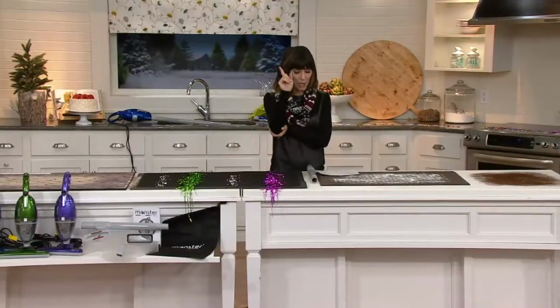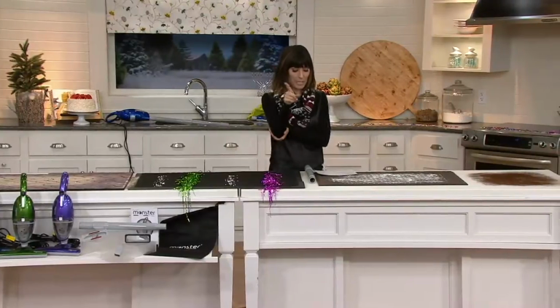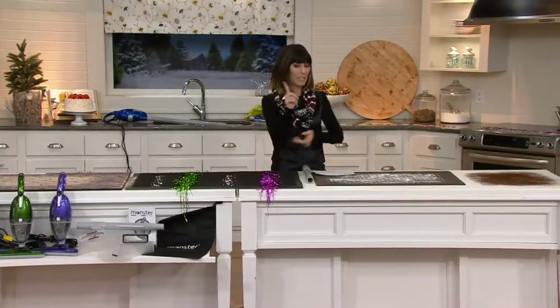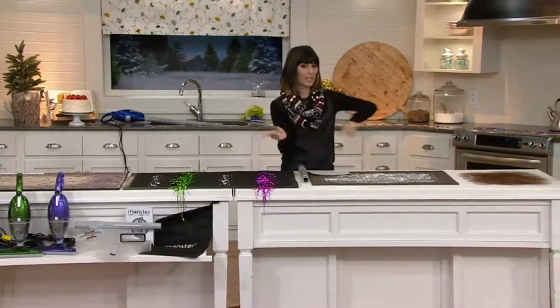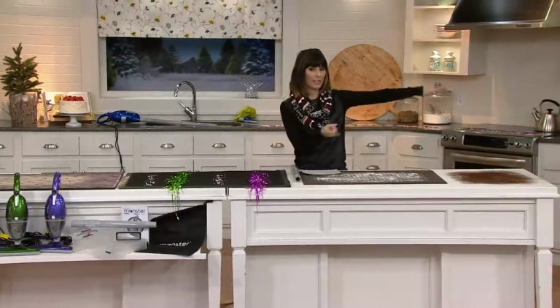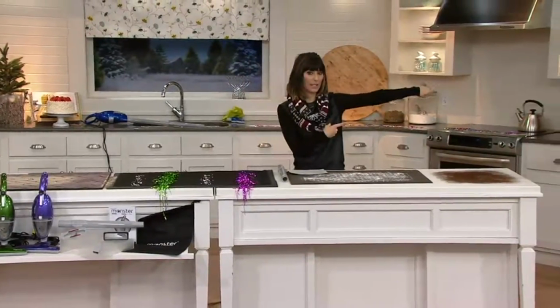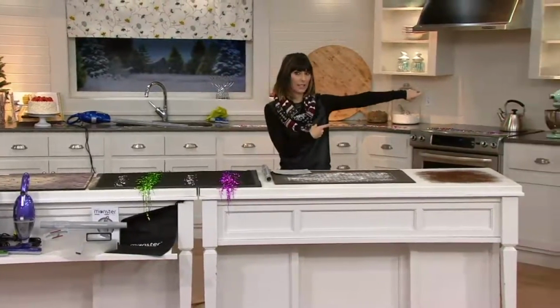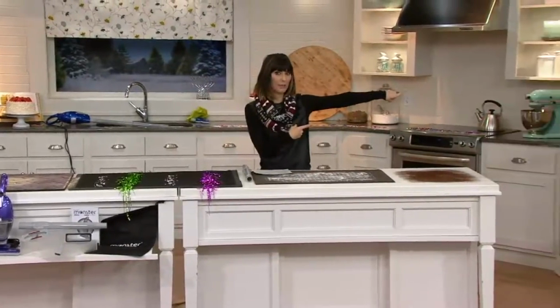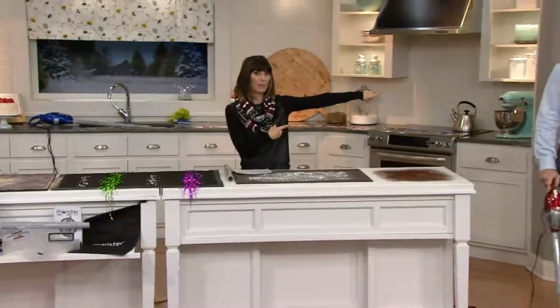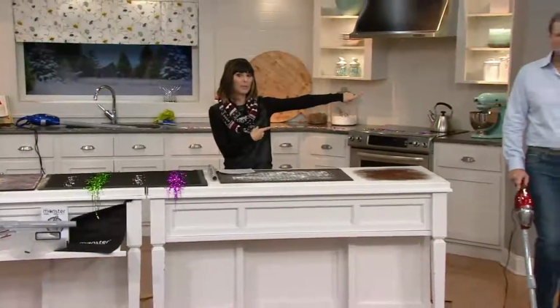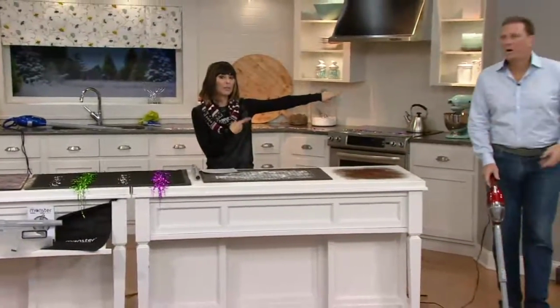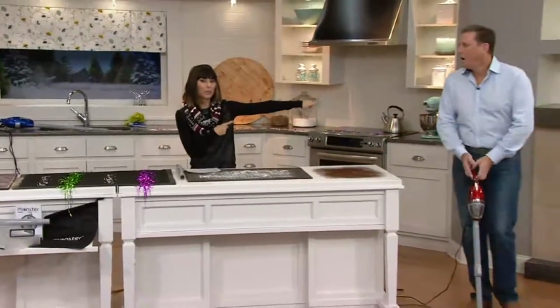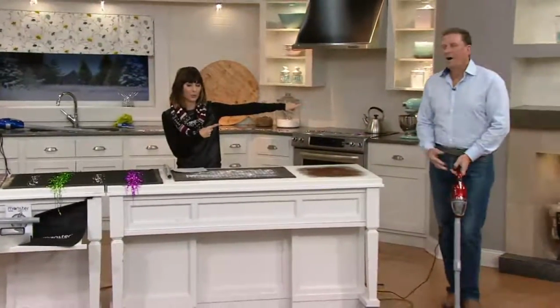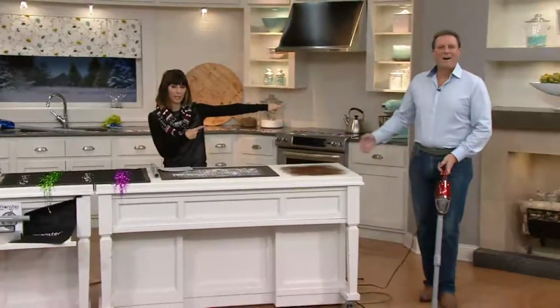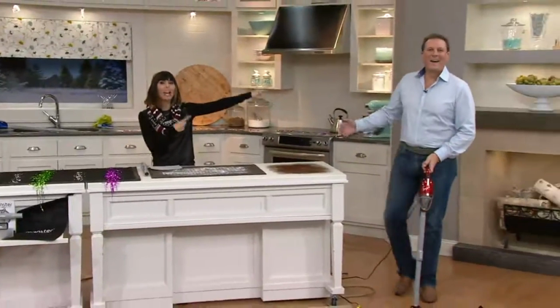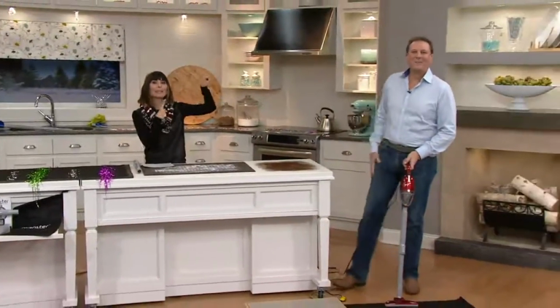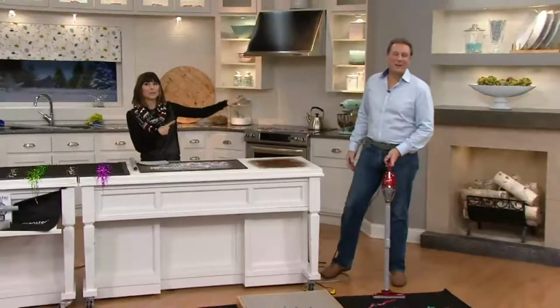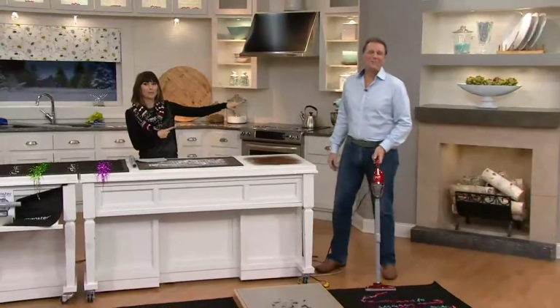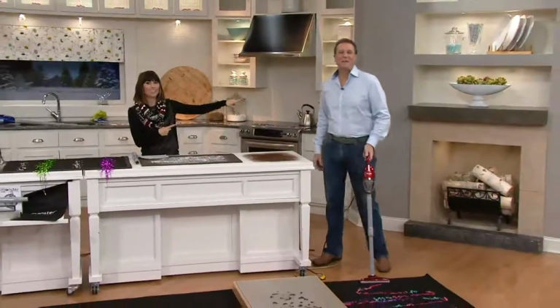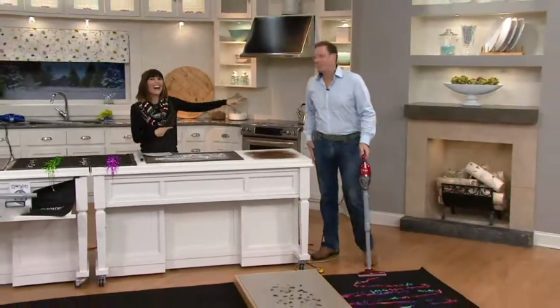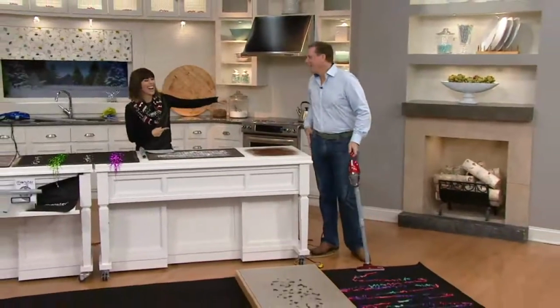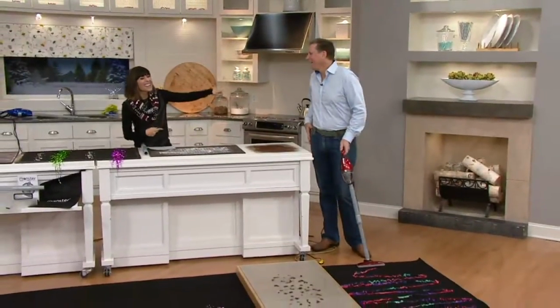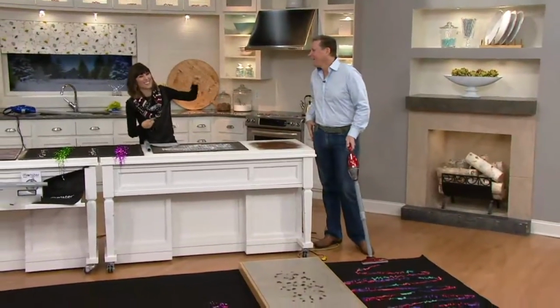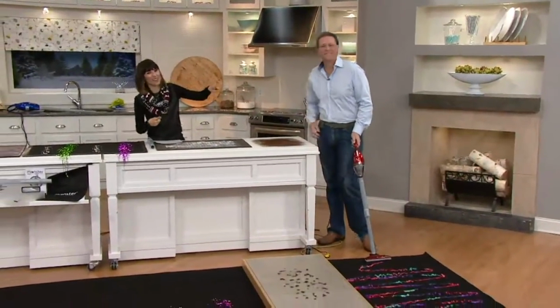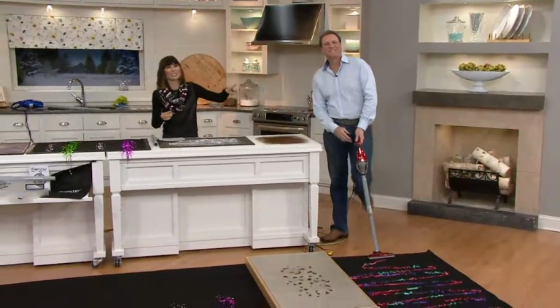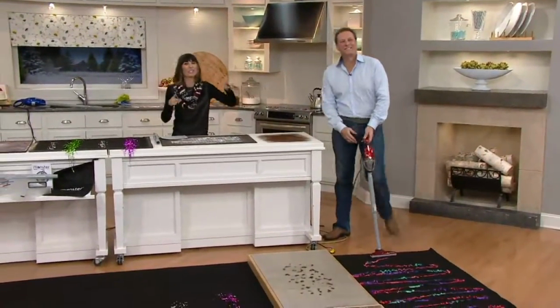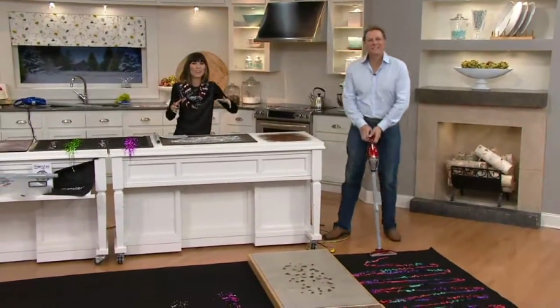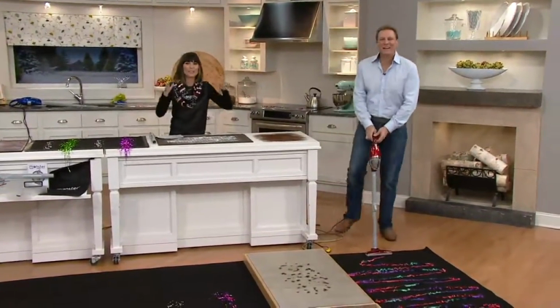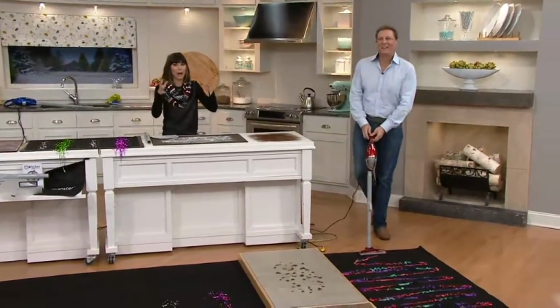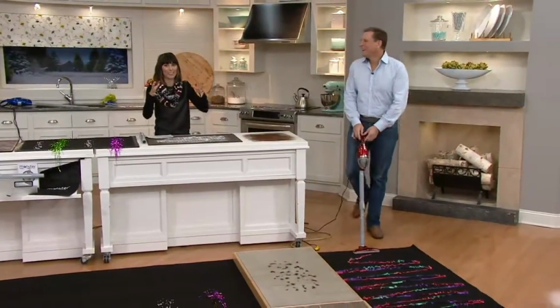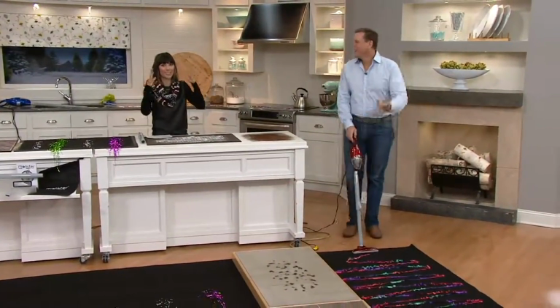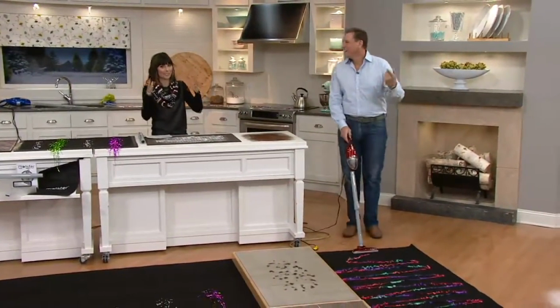Two easy payments of $19.99. Let me introduce you to Jeff Meyer, who's going to show us the power in this little vacuum.